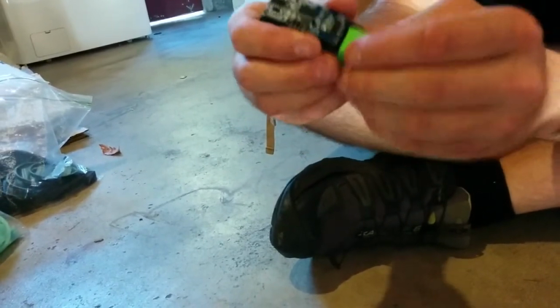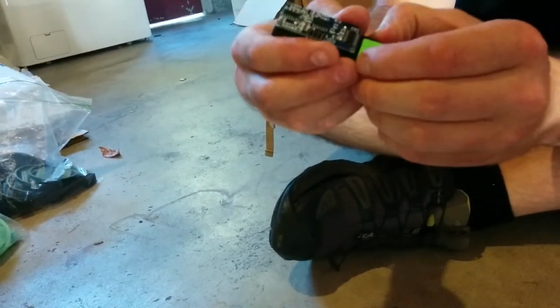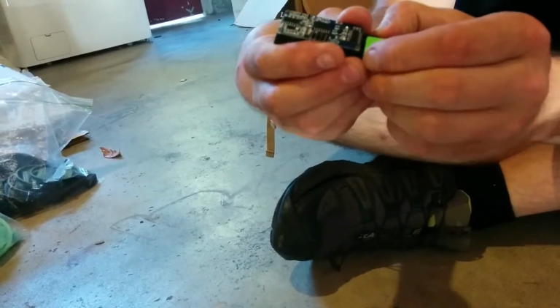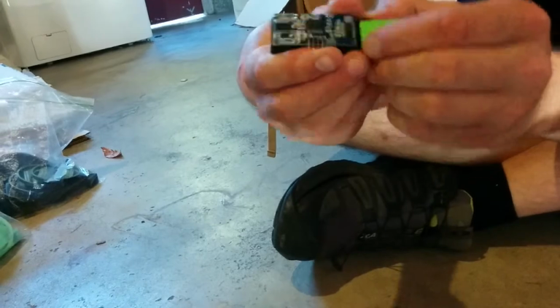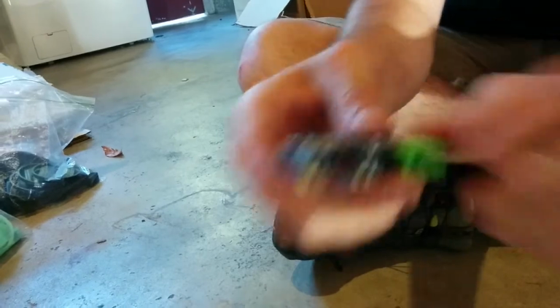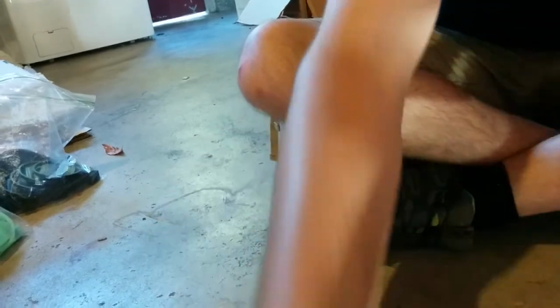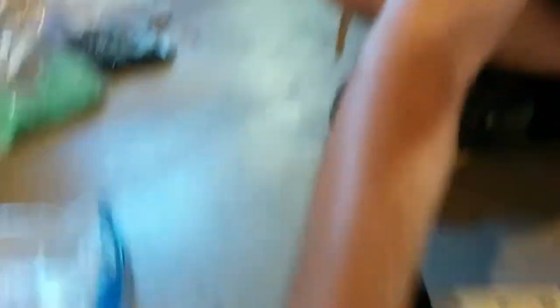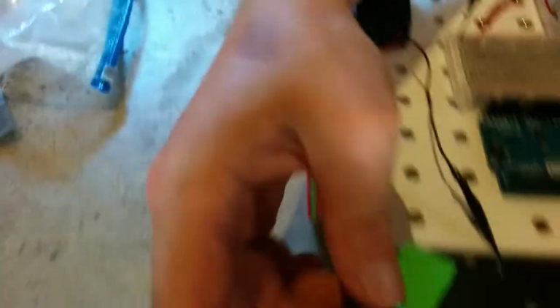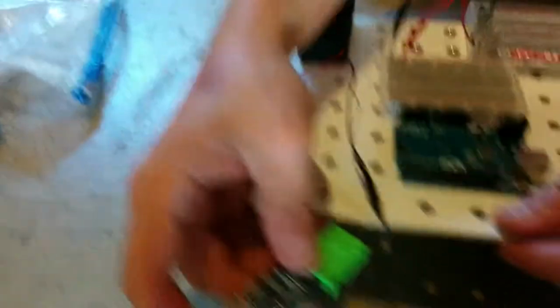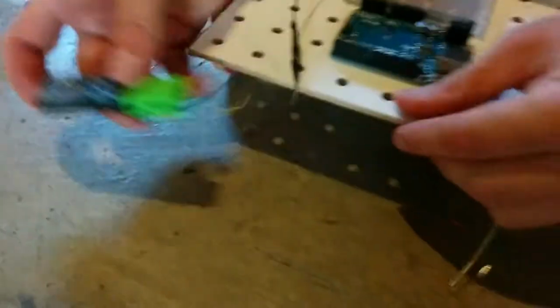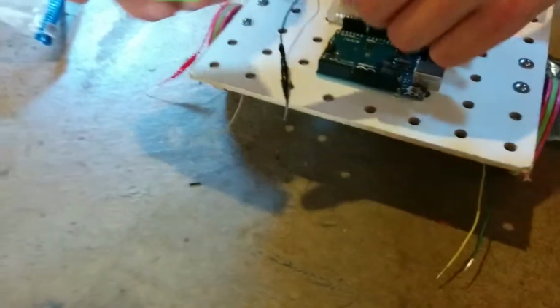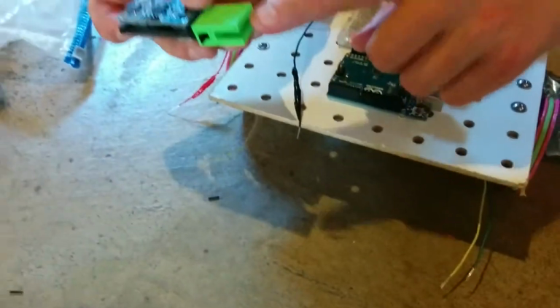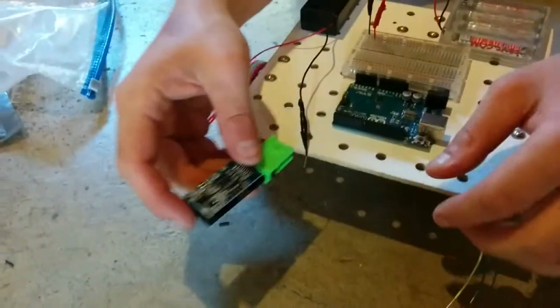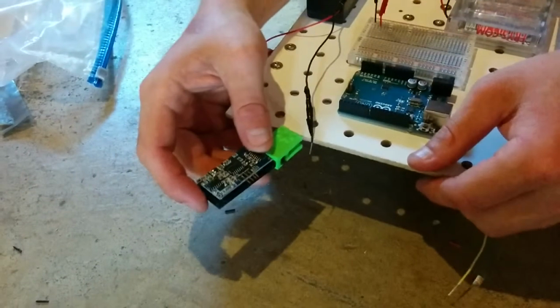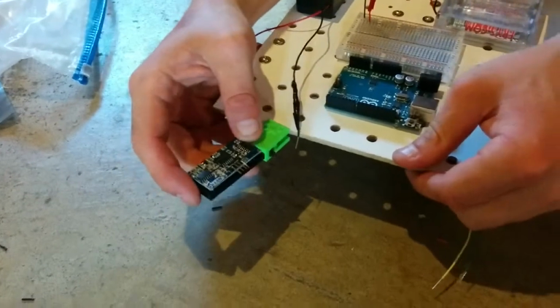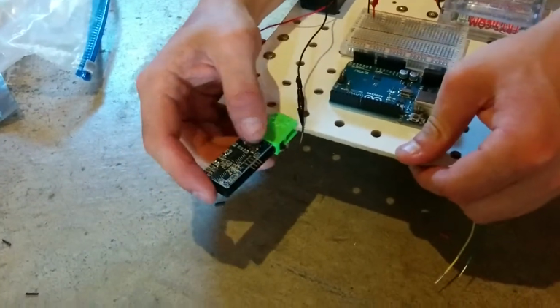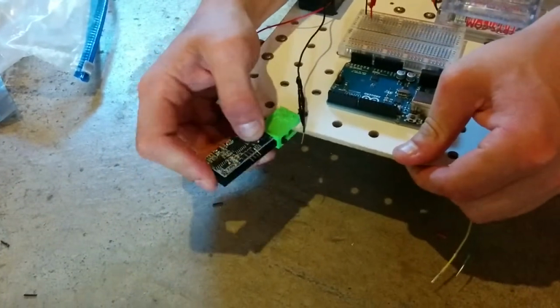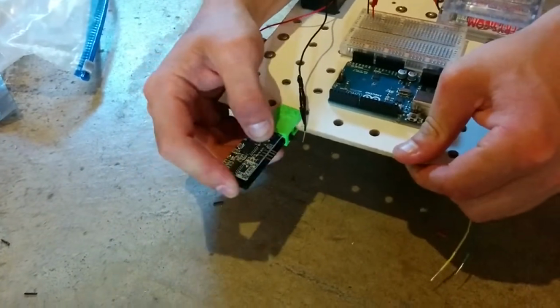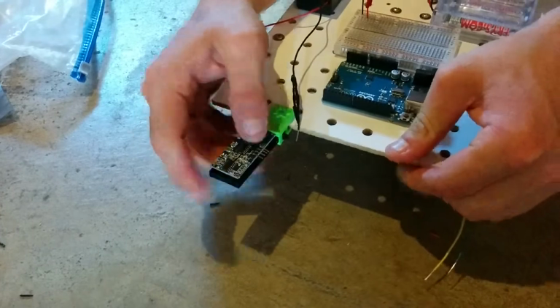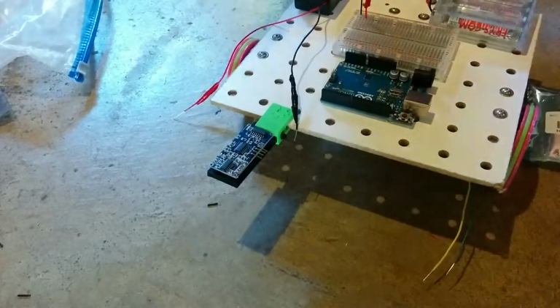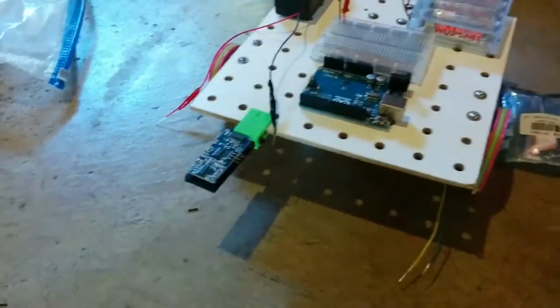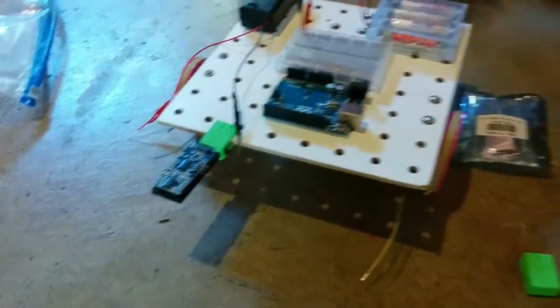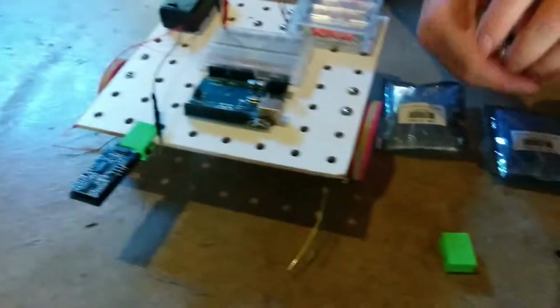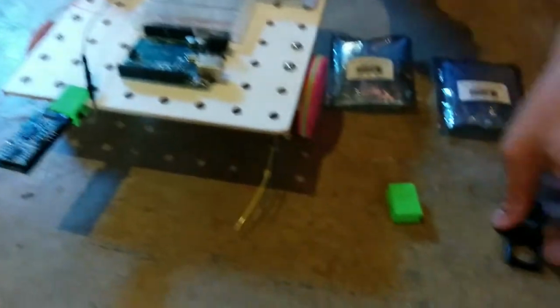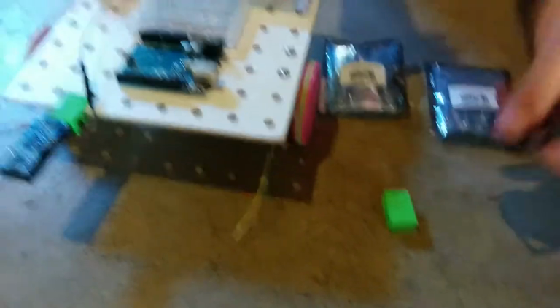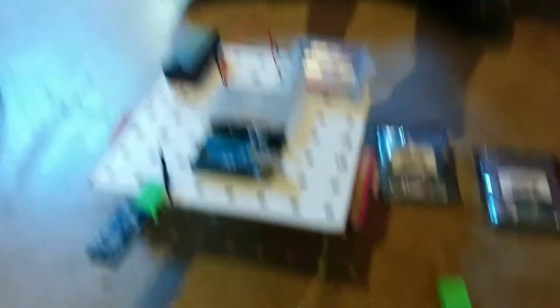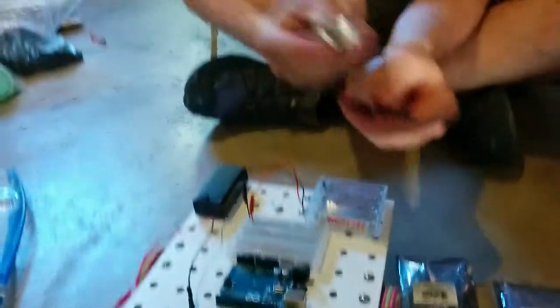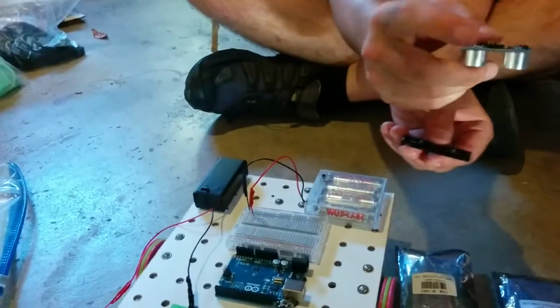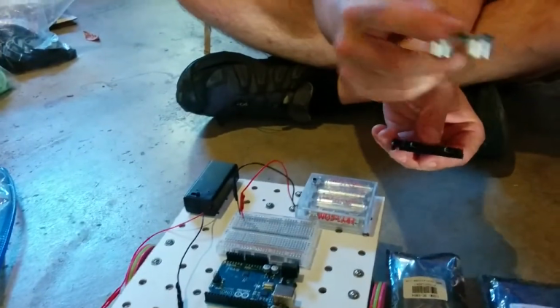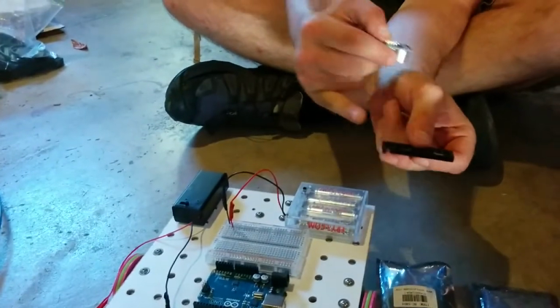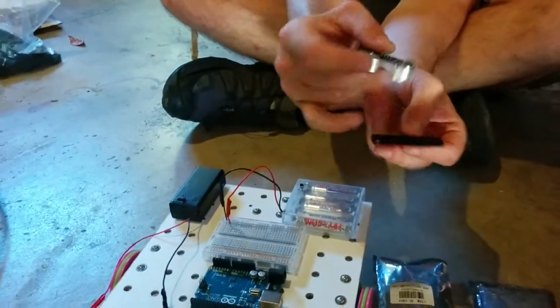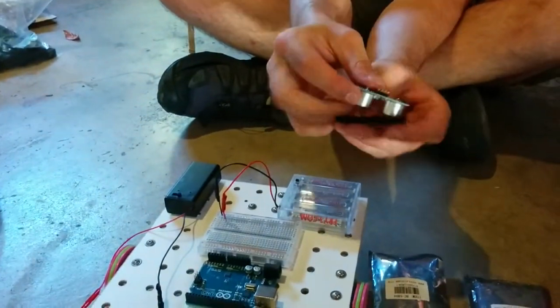I will put it on the robot. This end right here goes like that. And I'll do the other one as well, same direction.